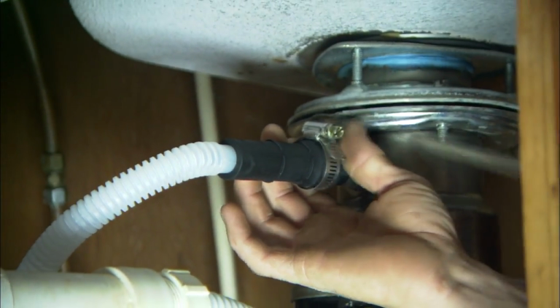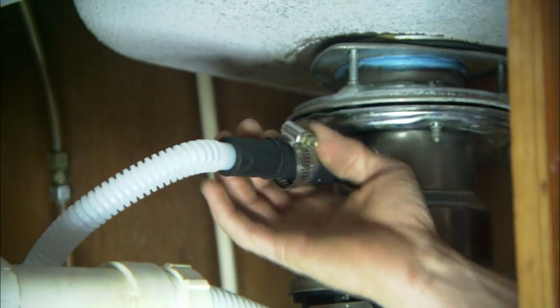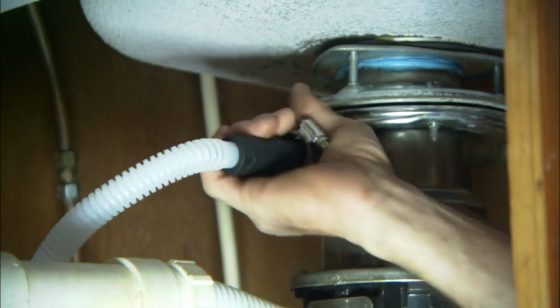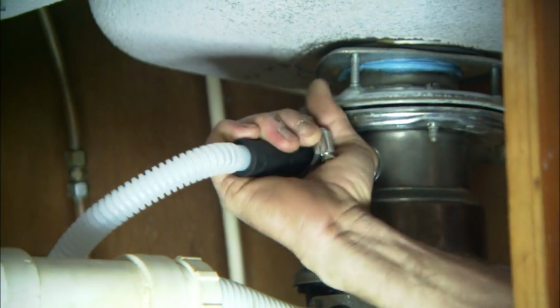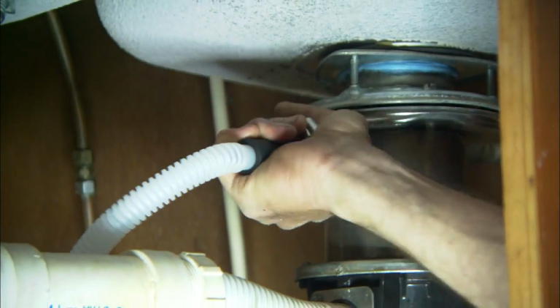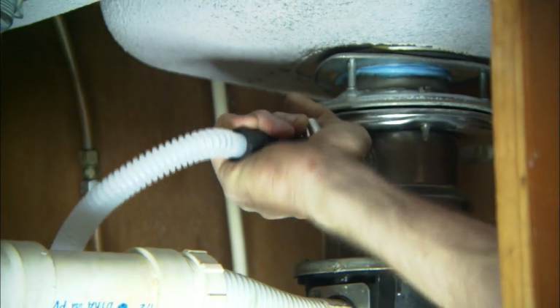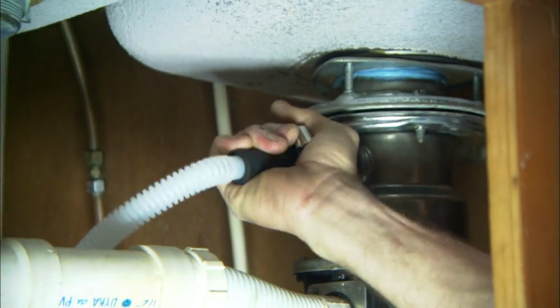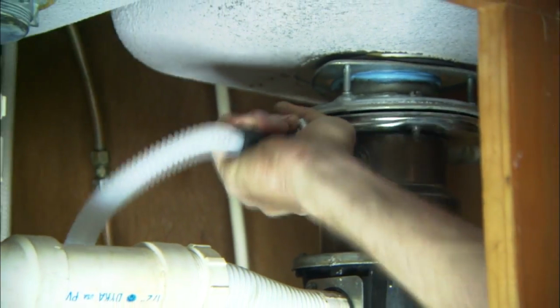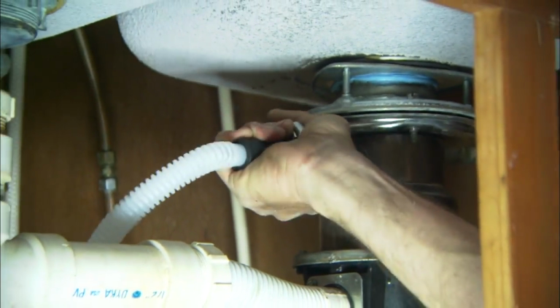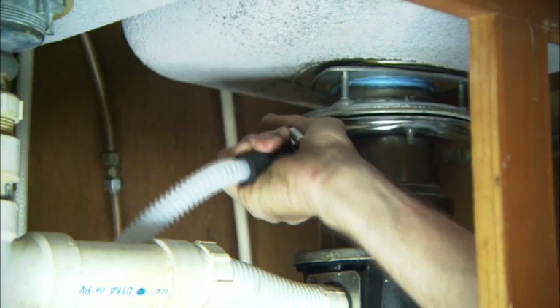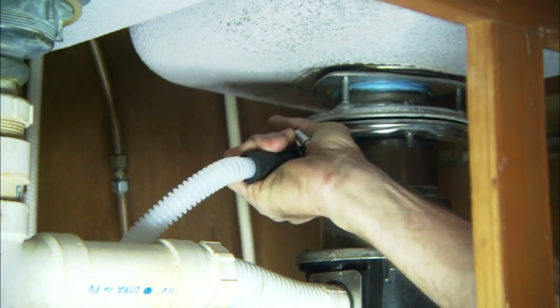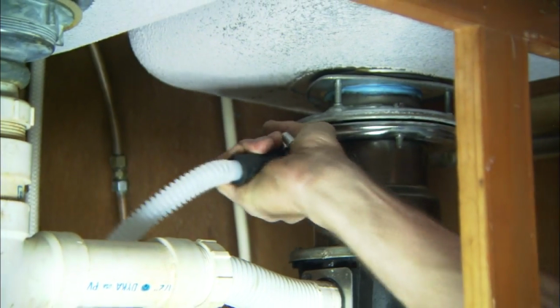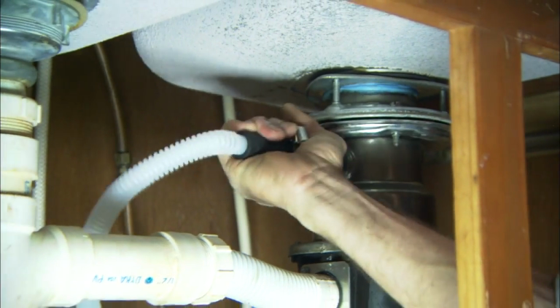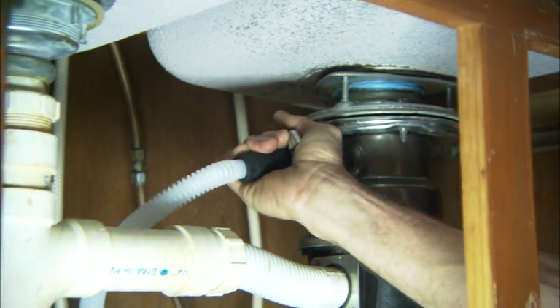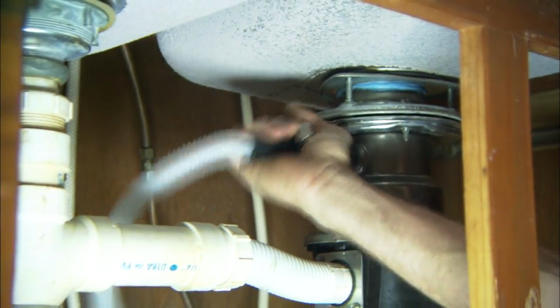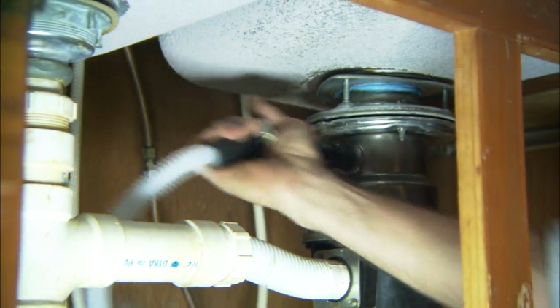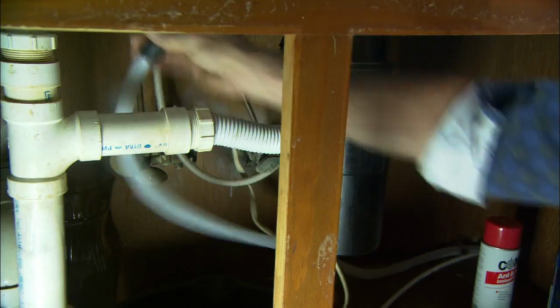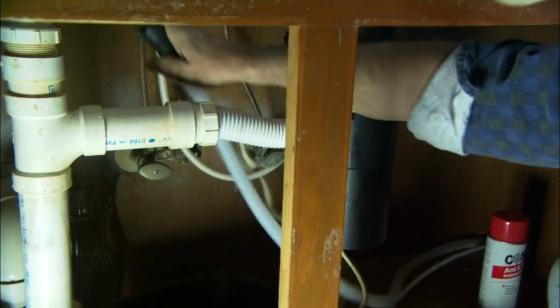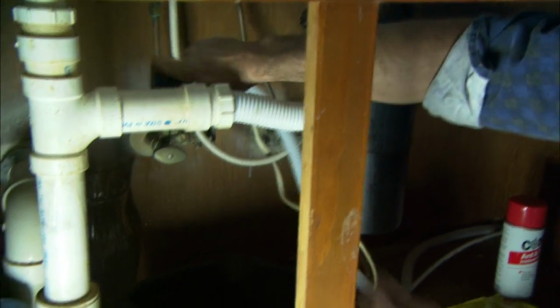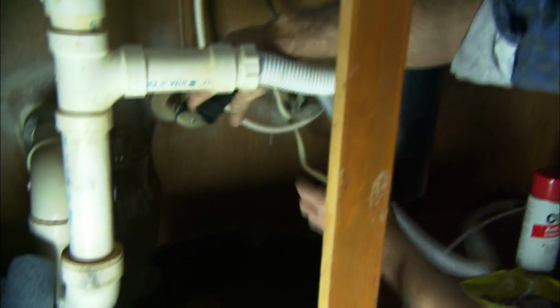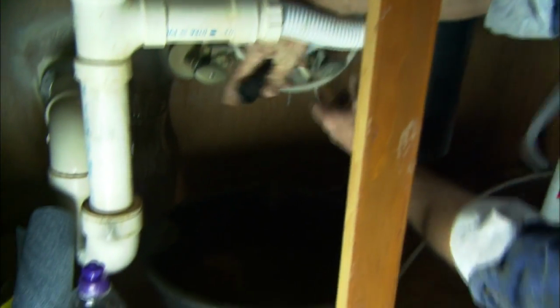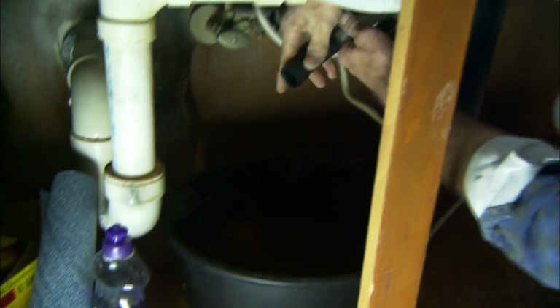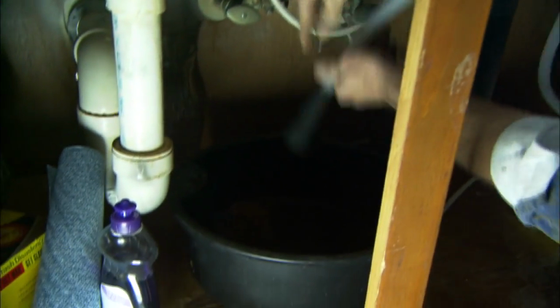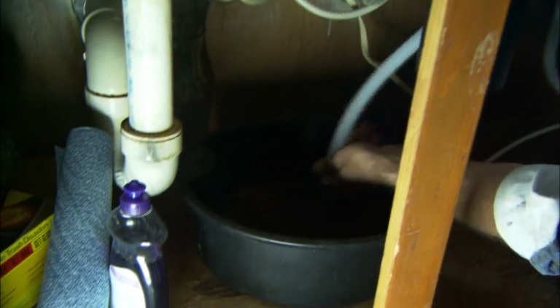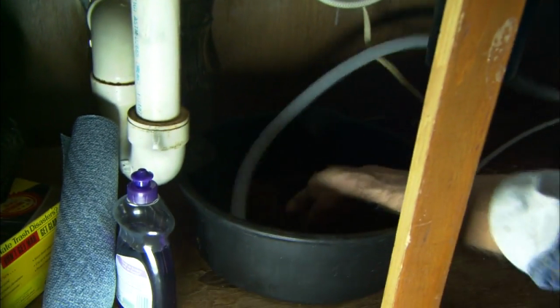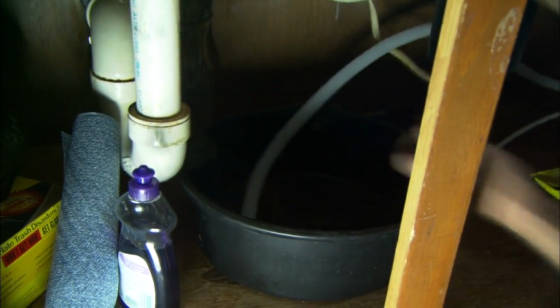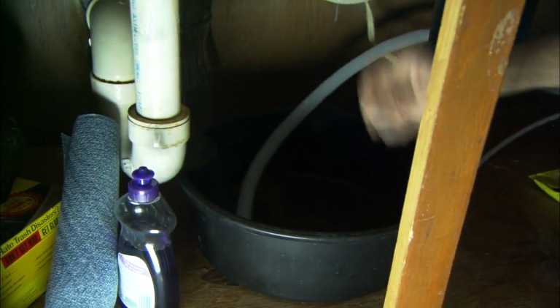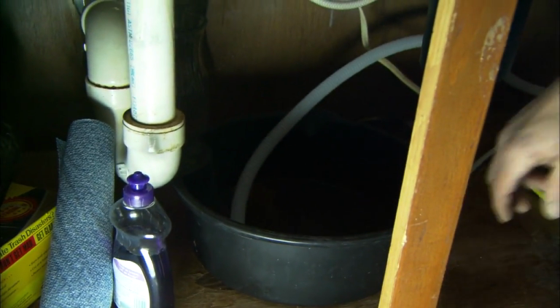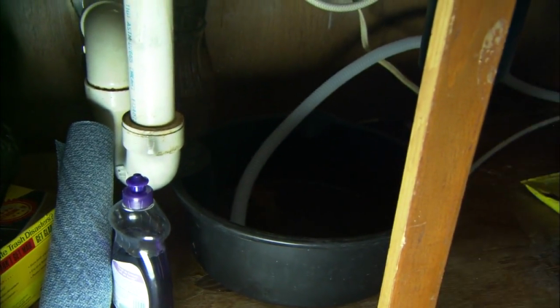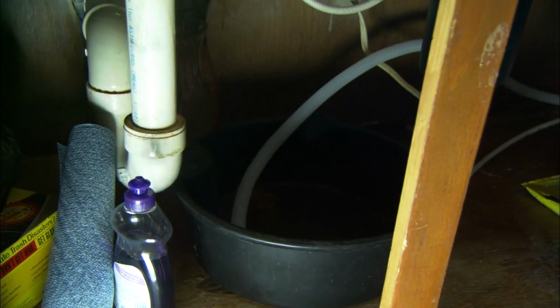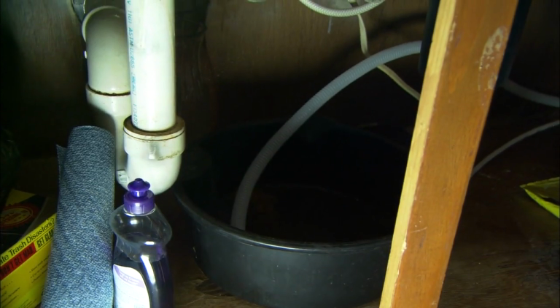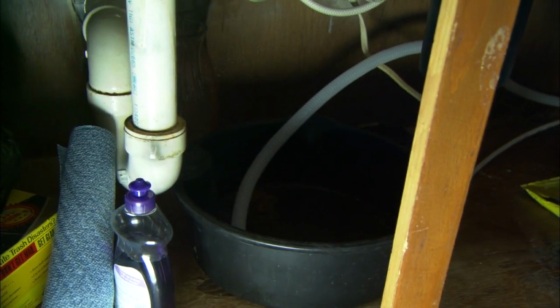The drain line usually ties into the sink drain above the P-trap. Let these two hoses drain into a pan or bucket while you continue working.